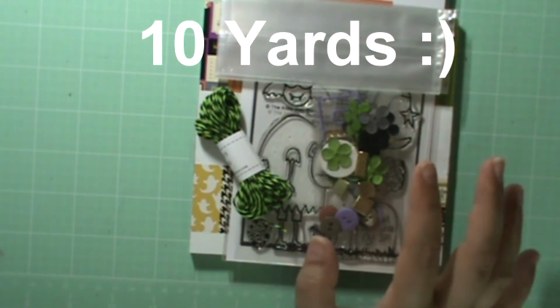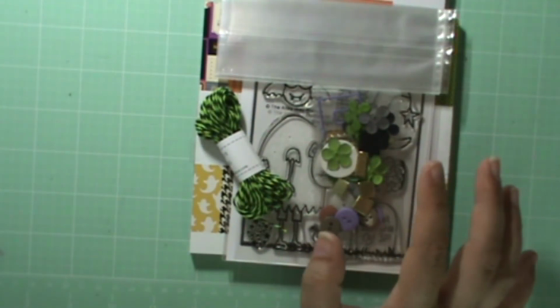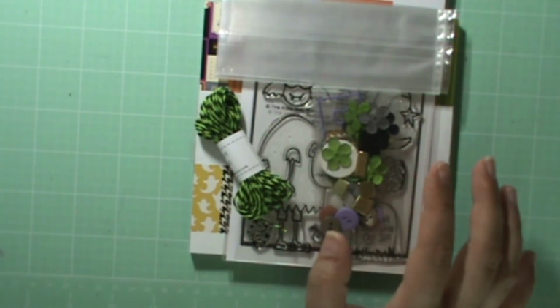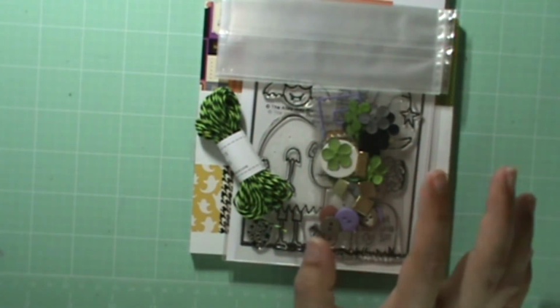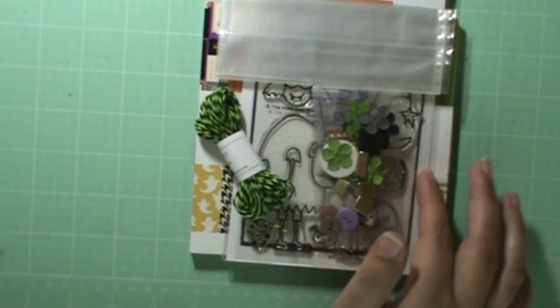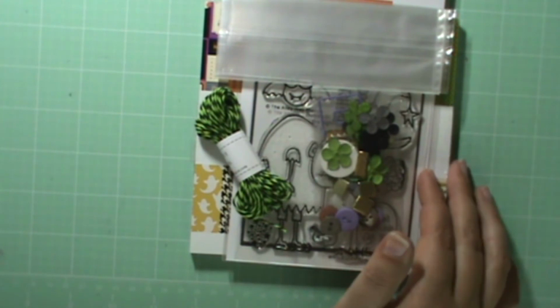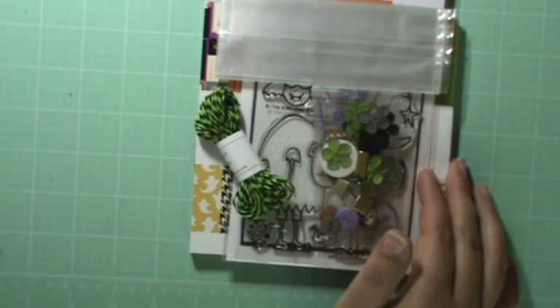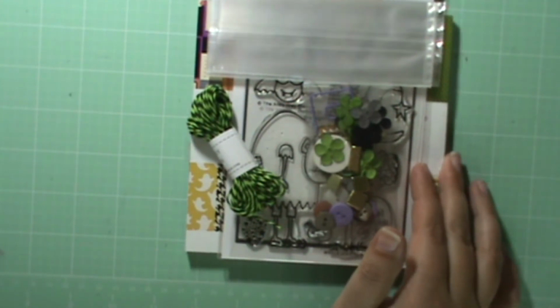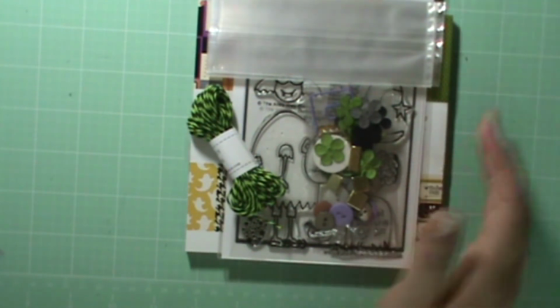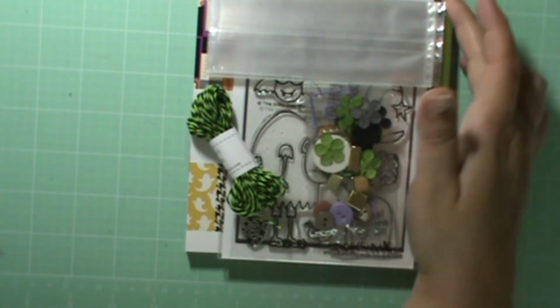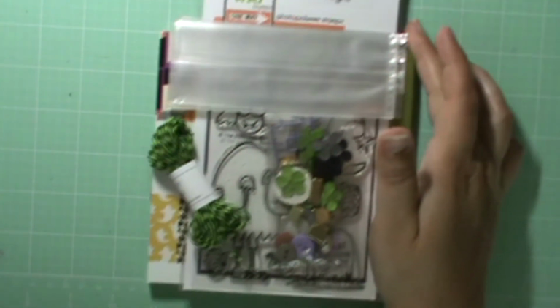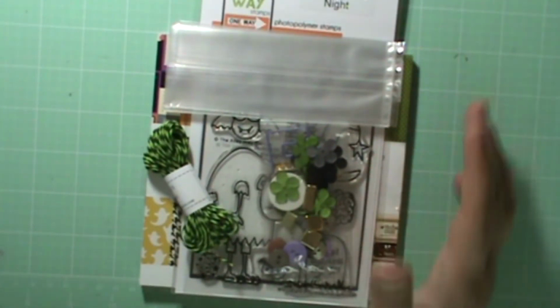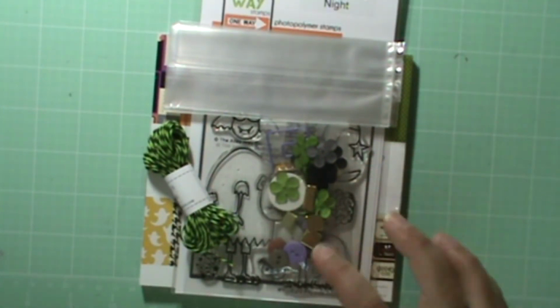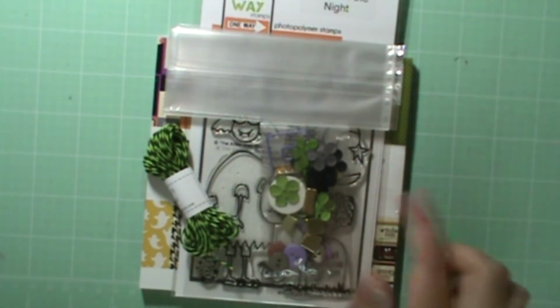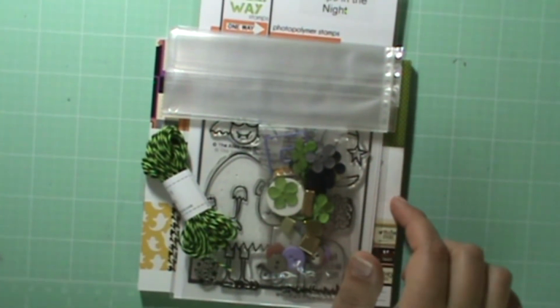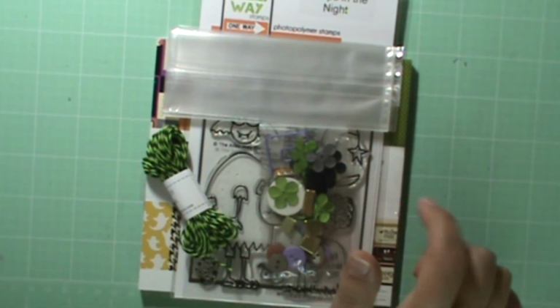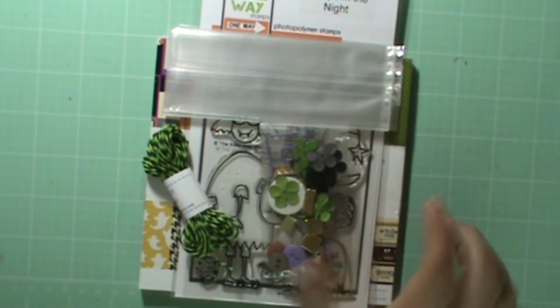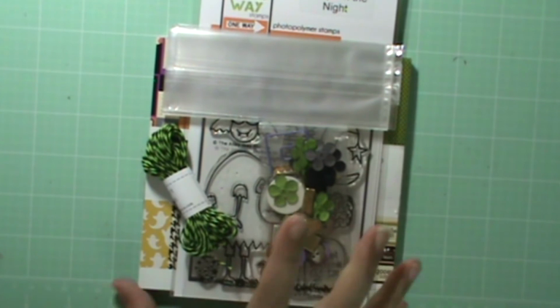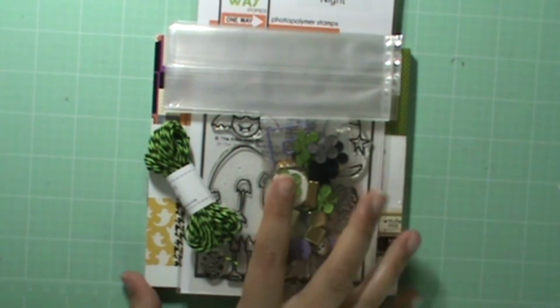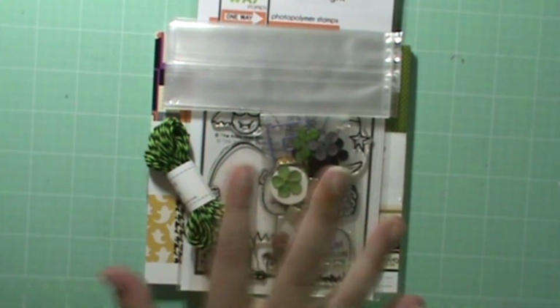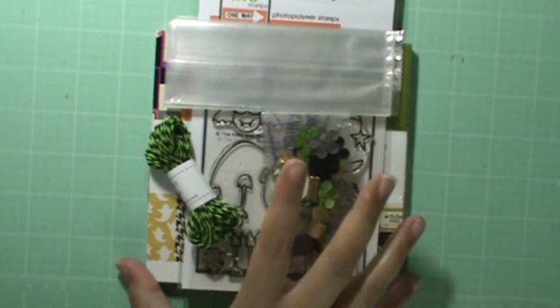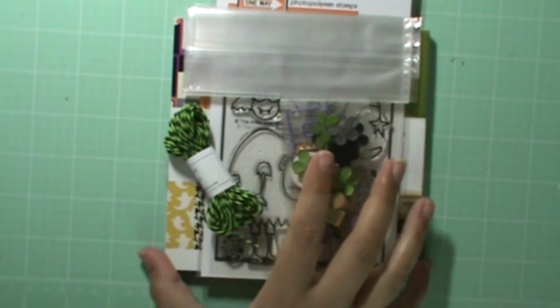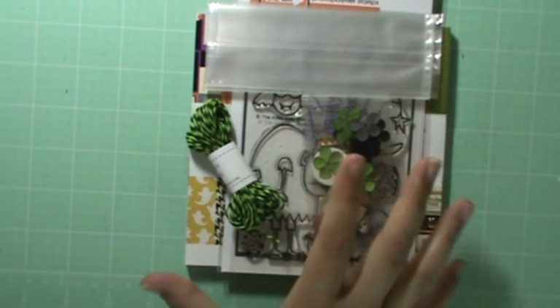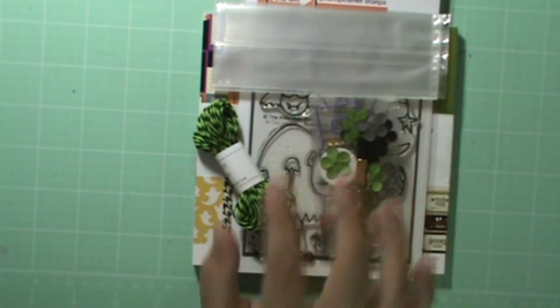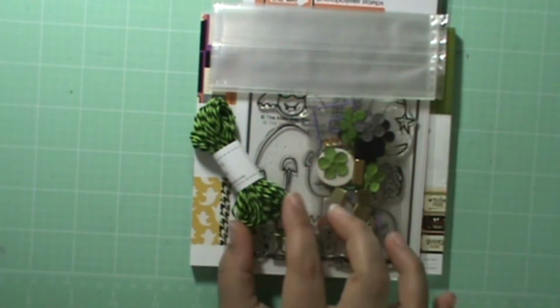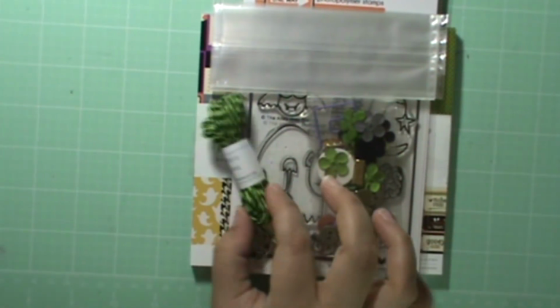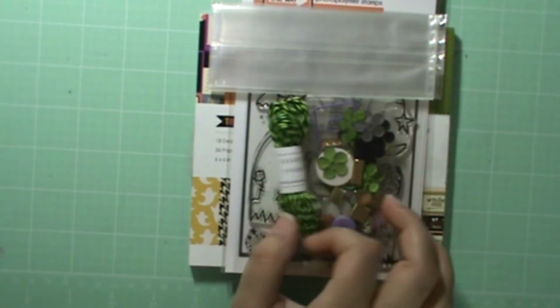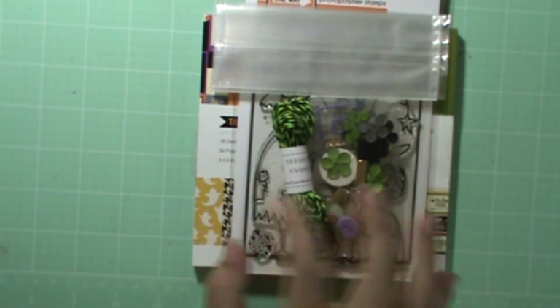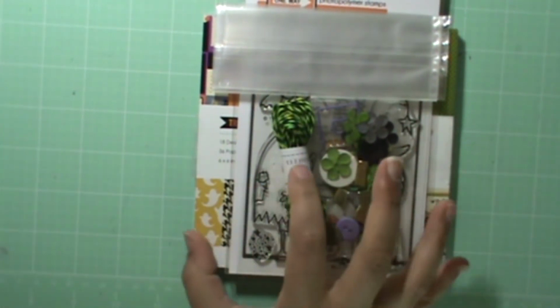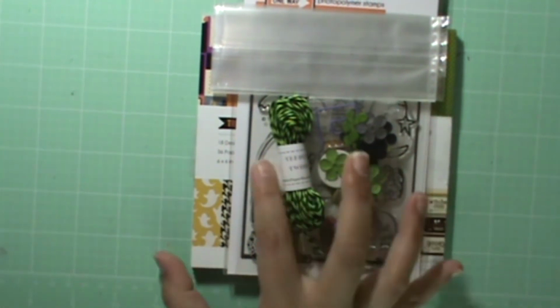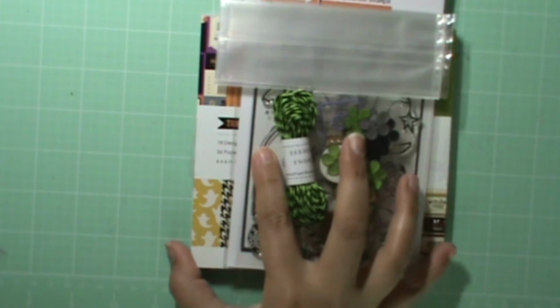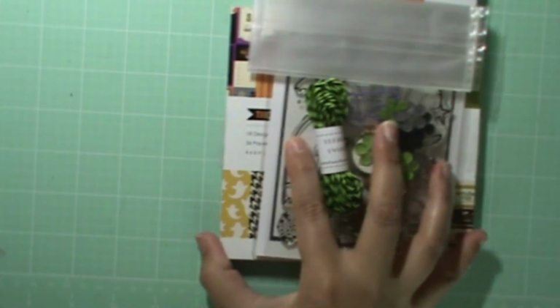The price on that is $21.99, which is less than last July's kit. So like I said, if you like this kit, hurry on over there and grab it before it's gone.